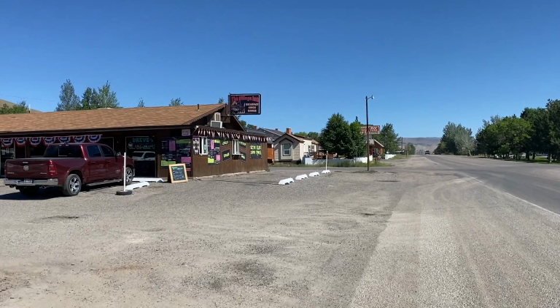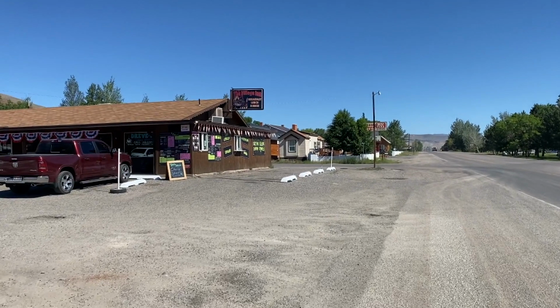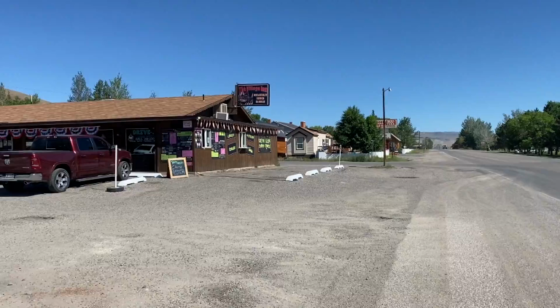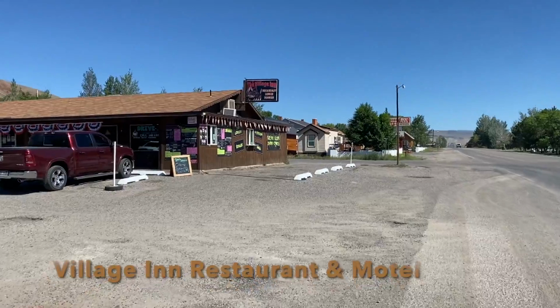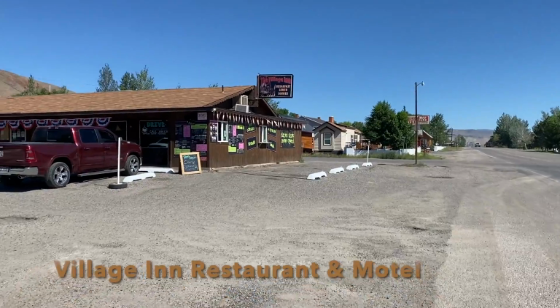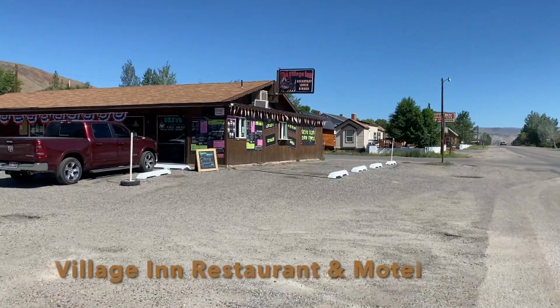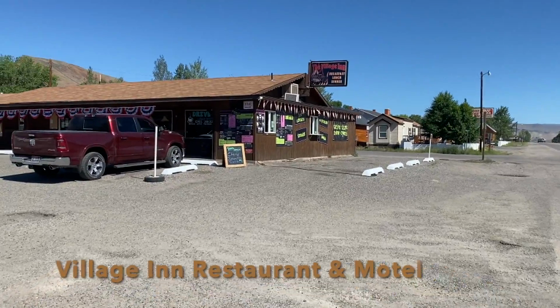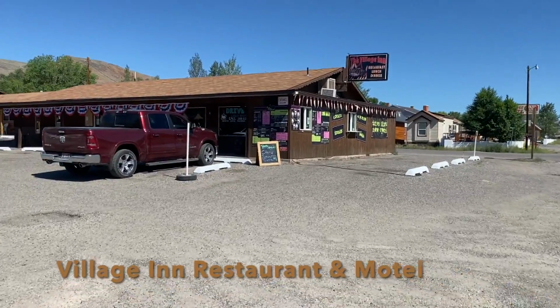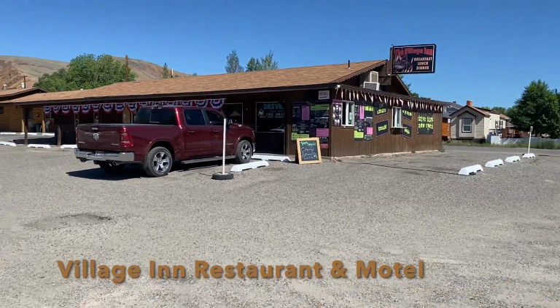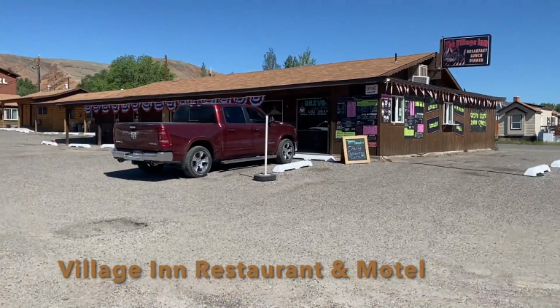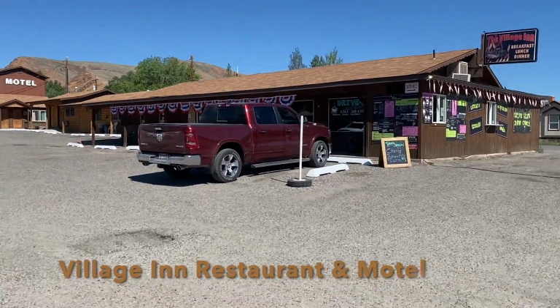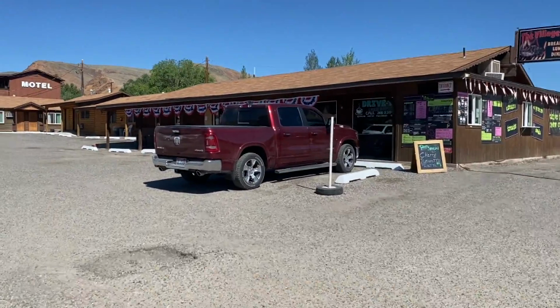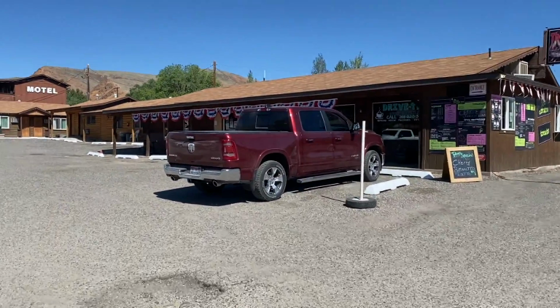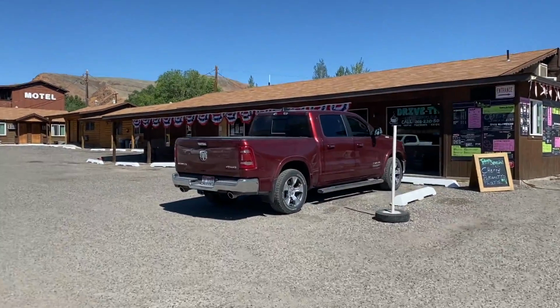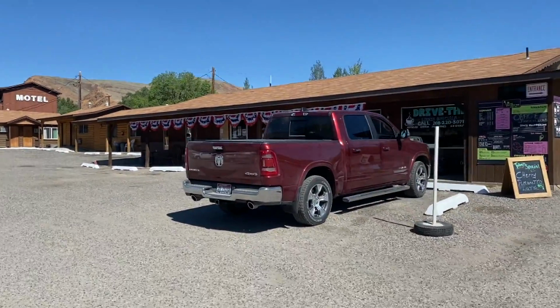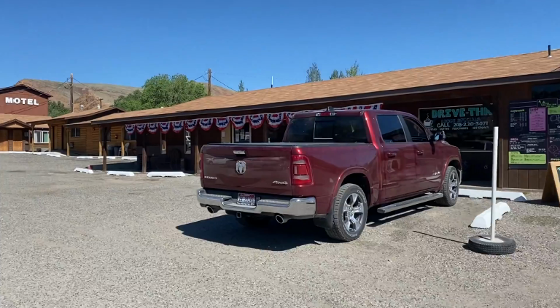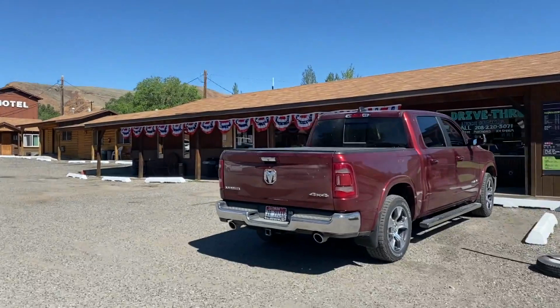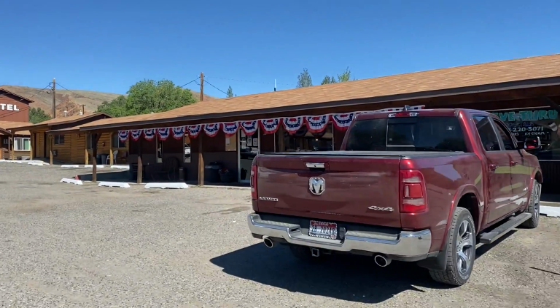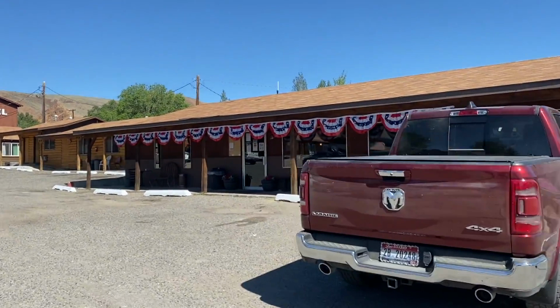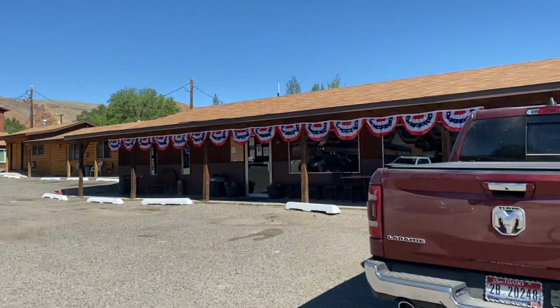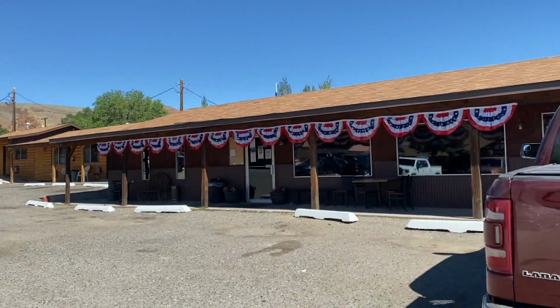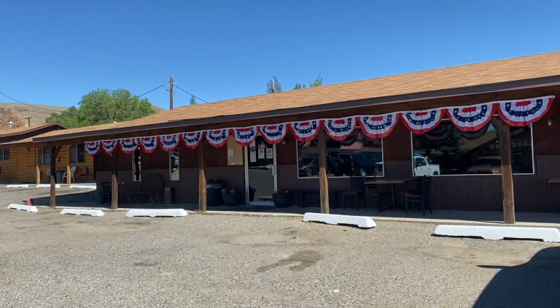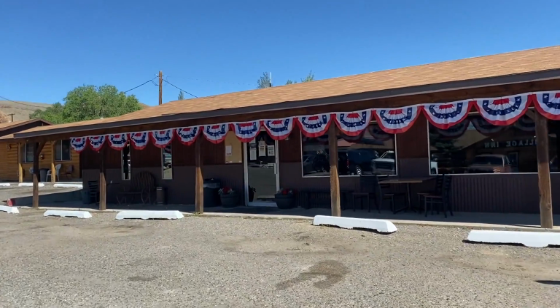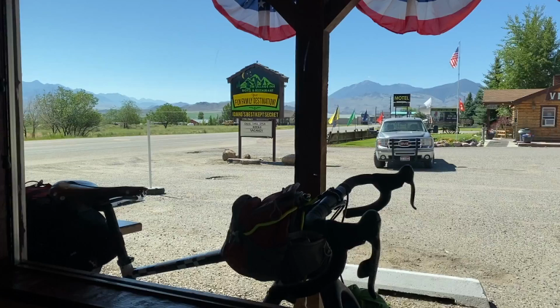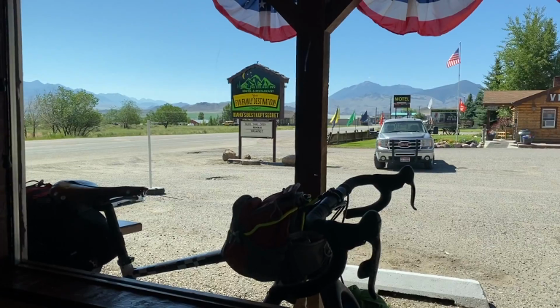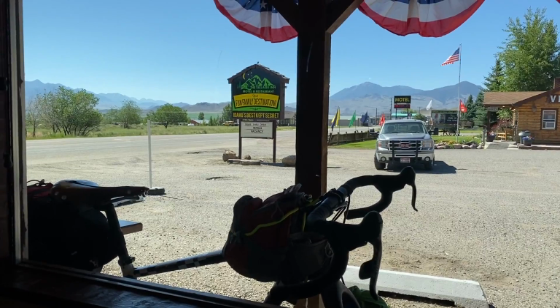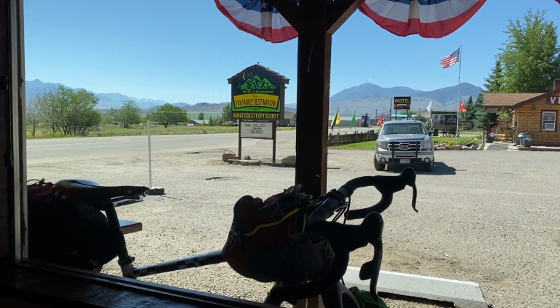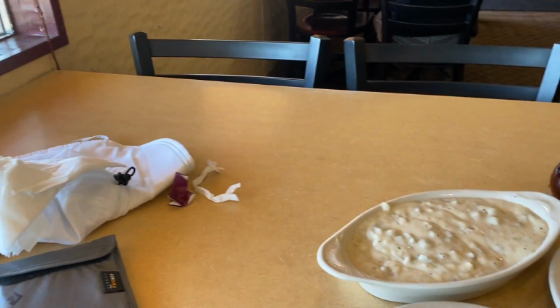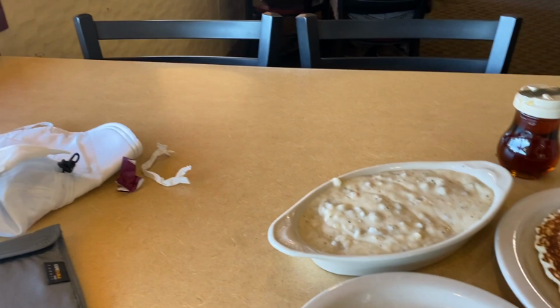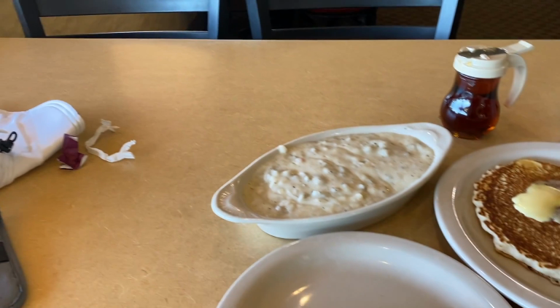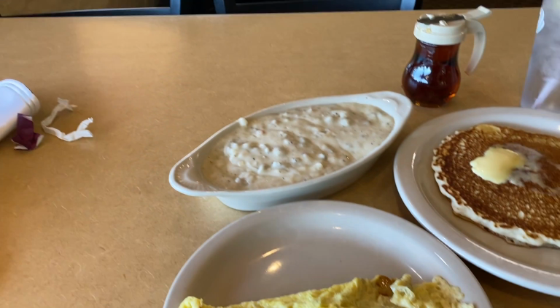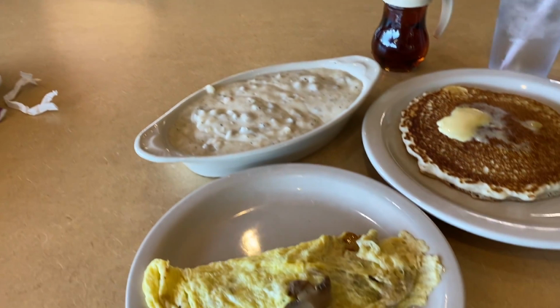Biking over to the village inn for breakfast. Took my bags off my bike — it's so nice and light to bicycle. Gonna have myself a big fat breakfast here. My biscuit and gravy.